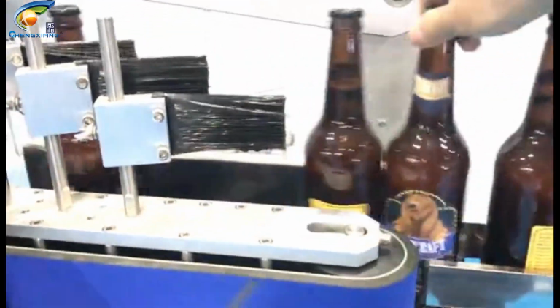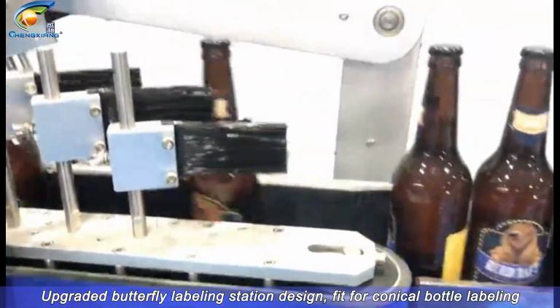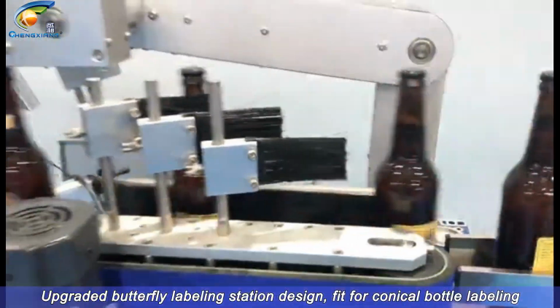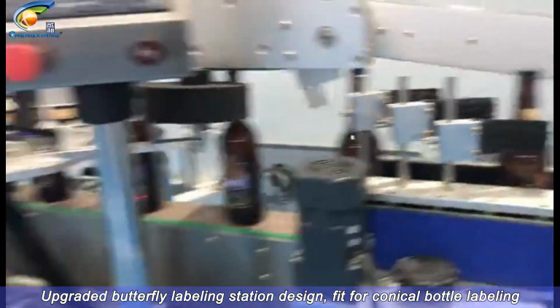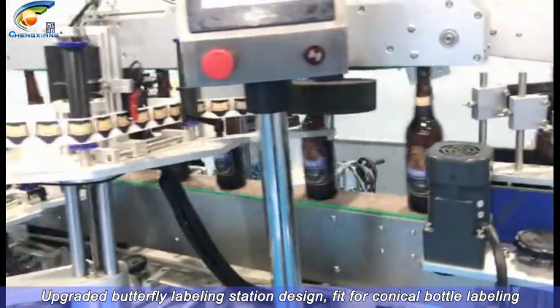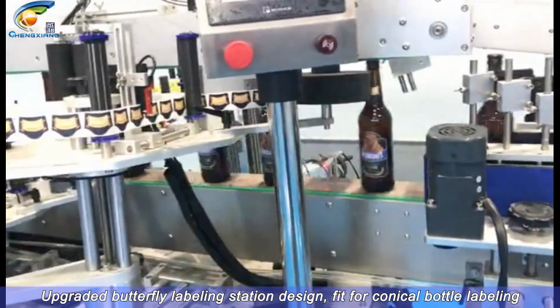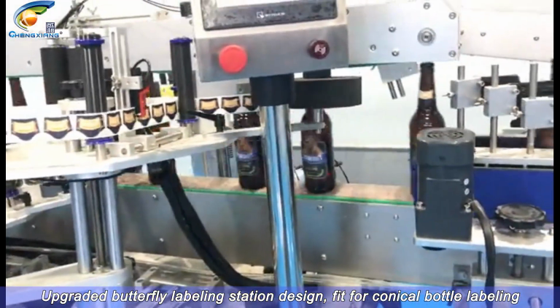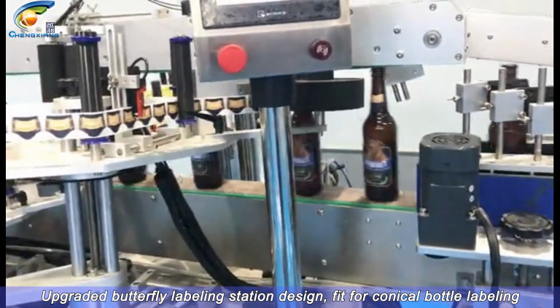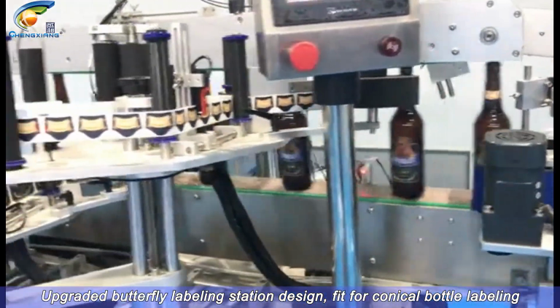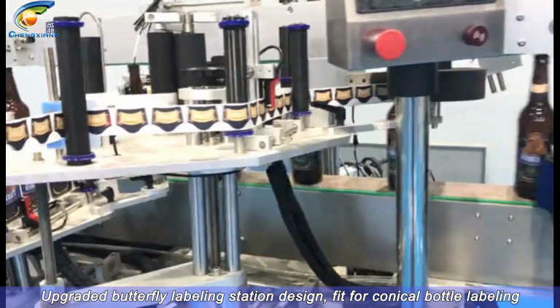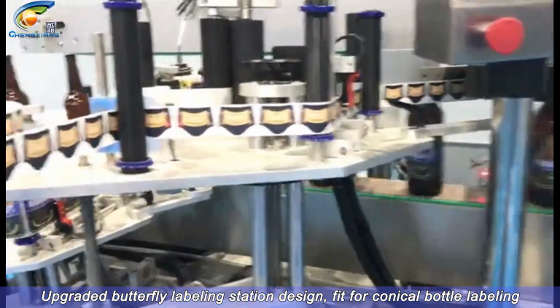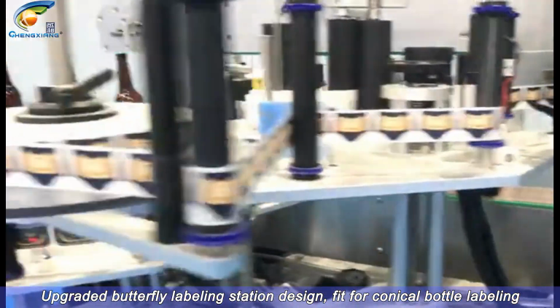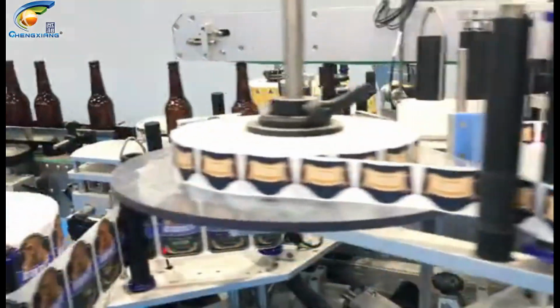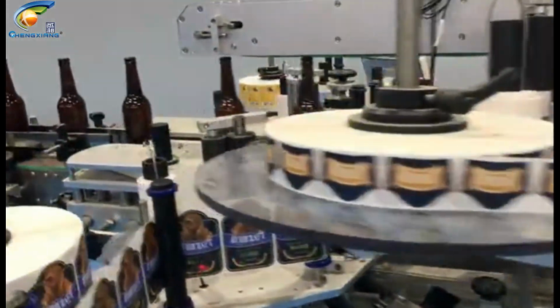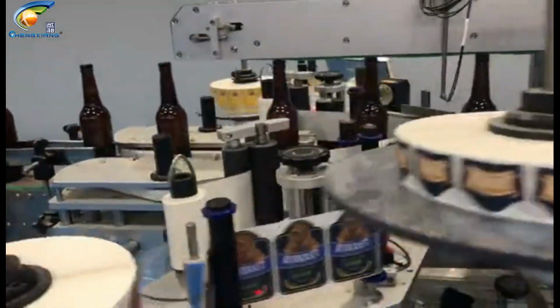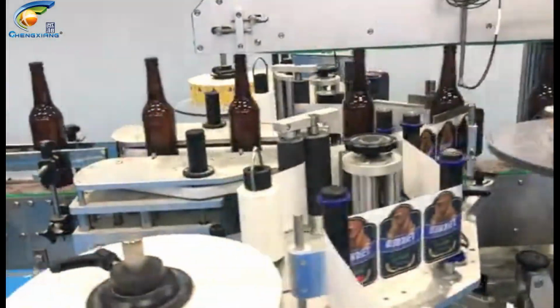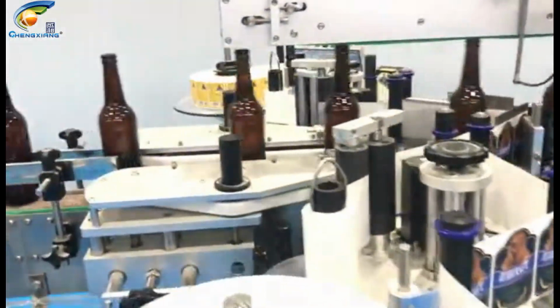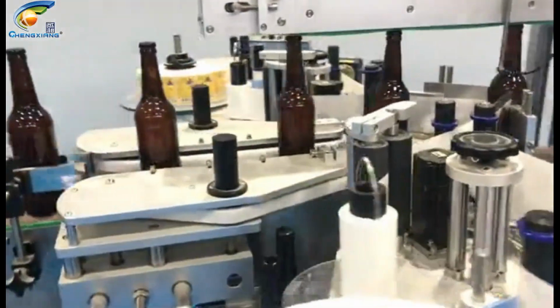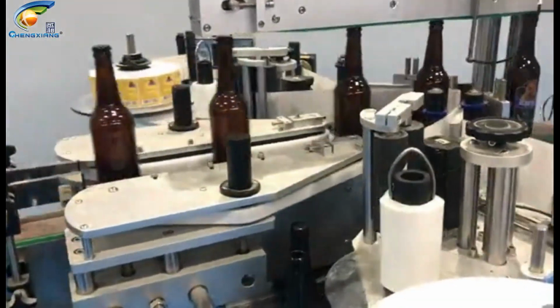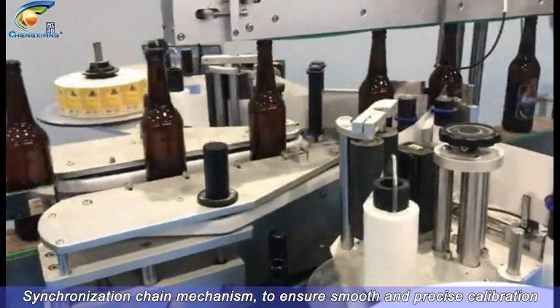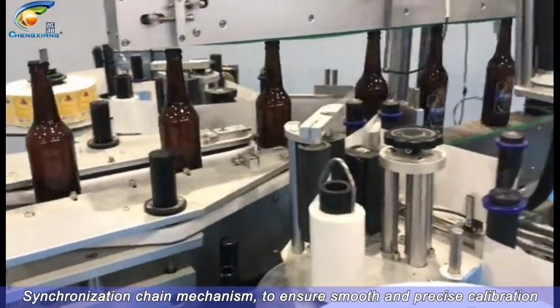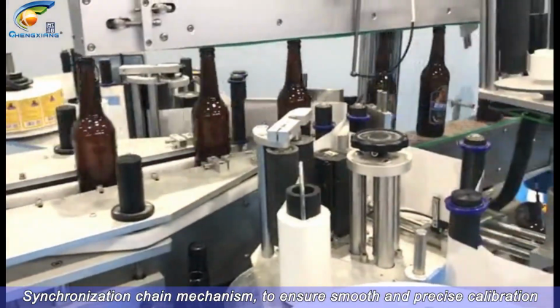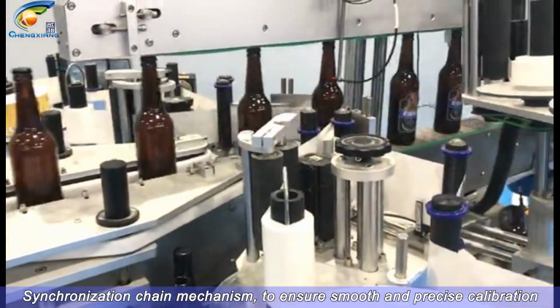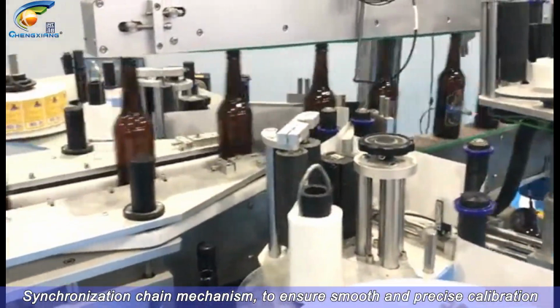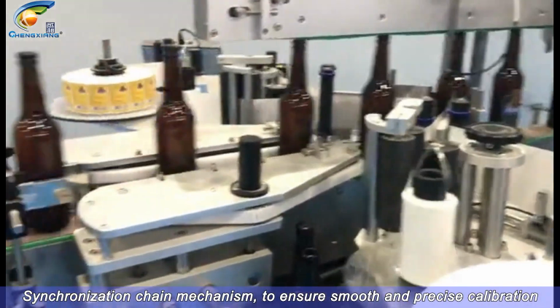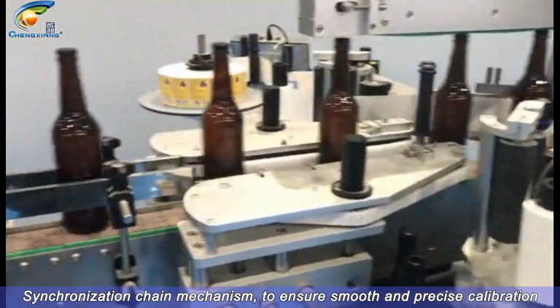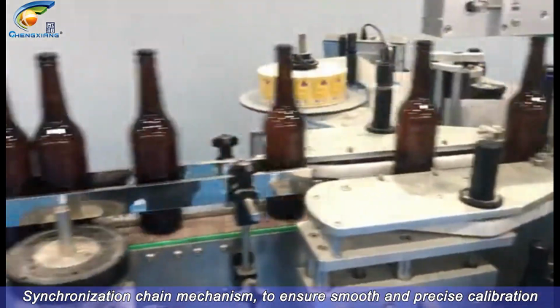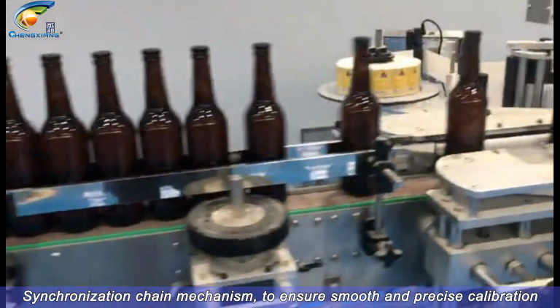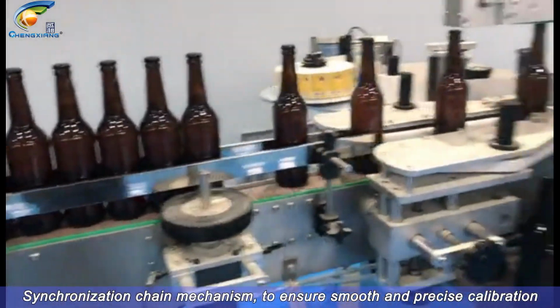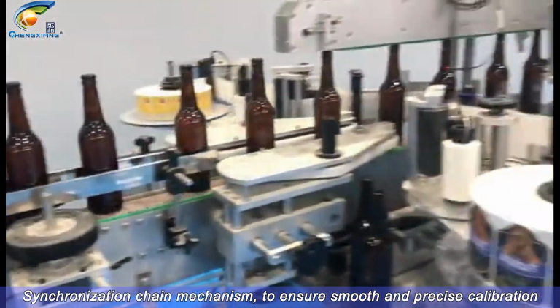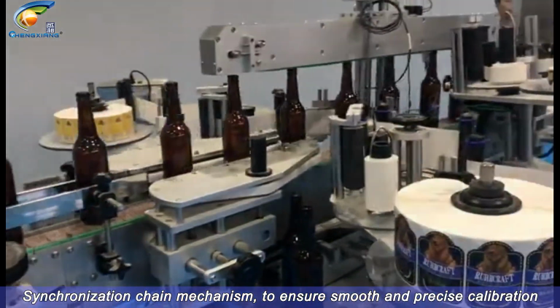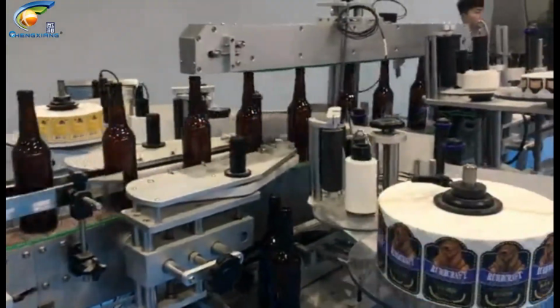Upgraded butterfly labeling station design, fit for conical bottle labeling. Synchronization chain mechanism to ensure smooth and precise calibration.